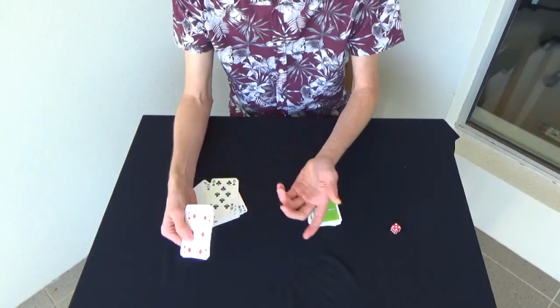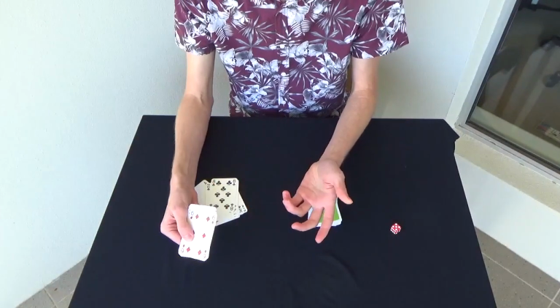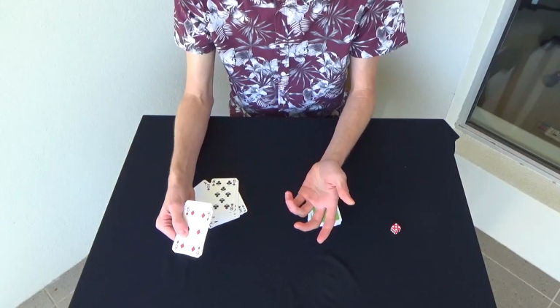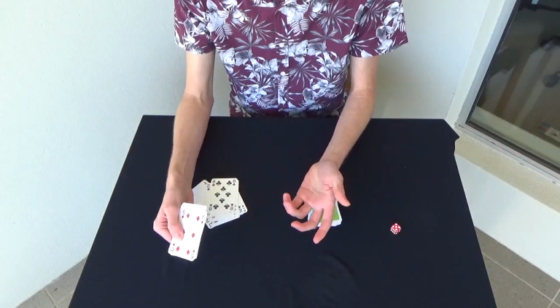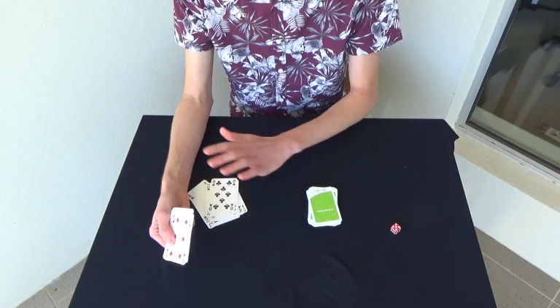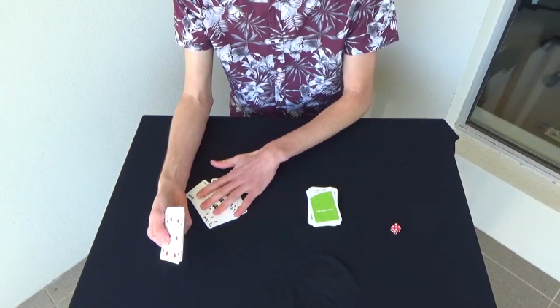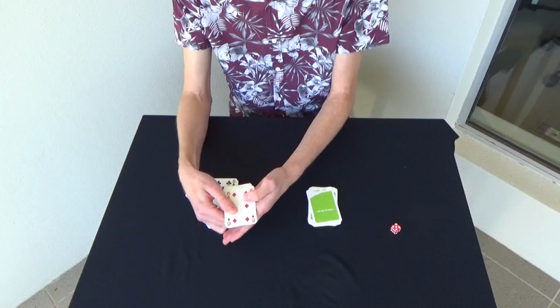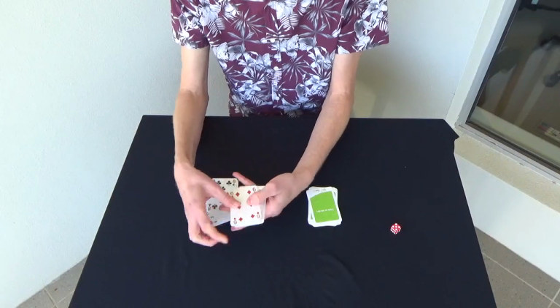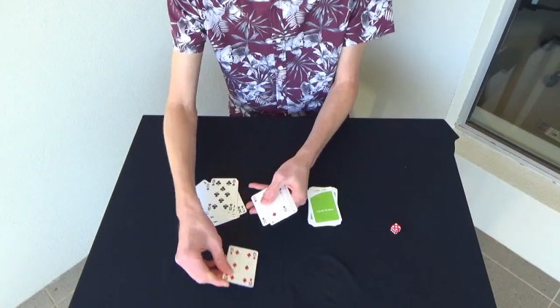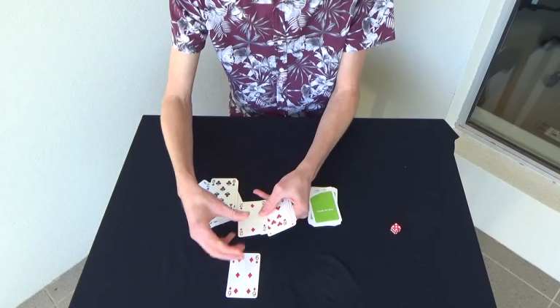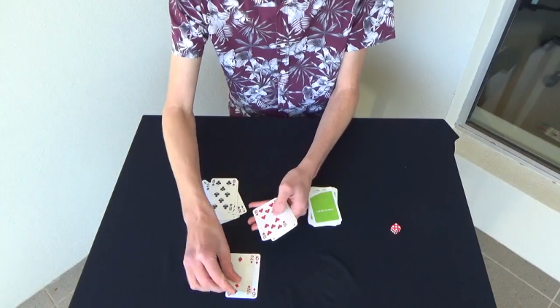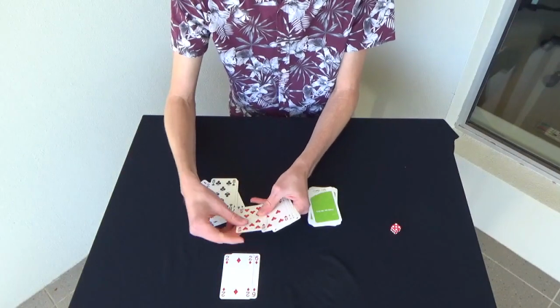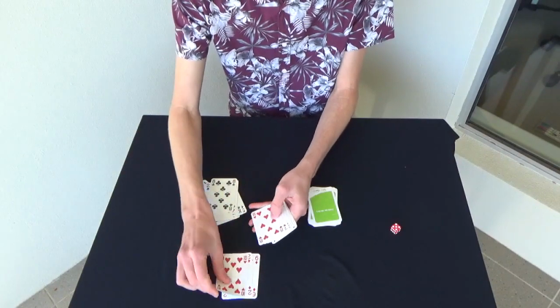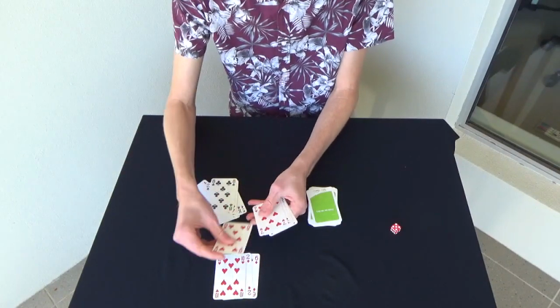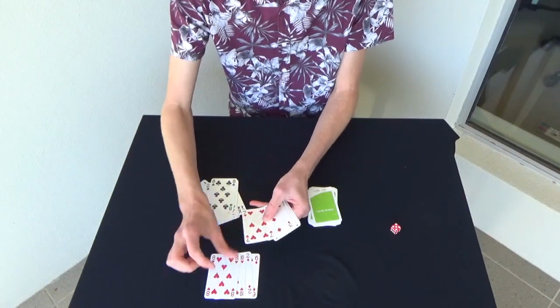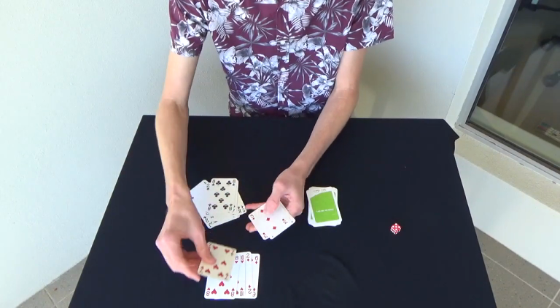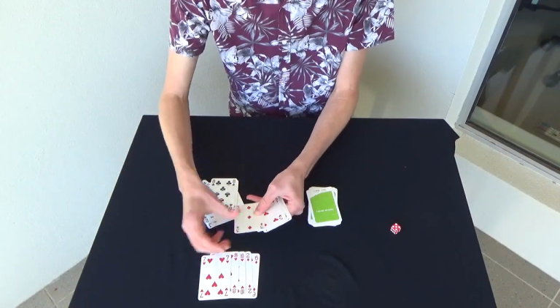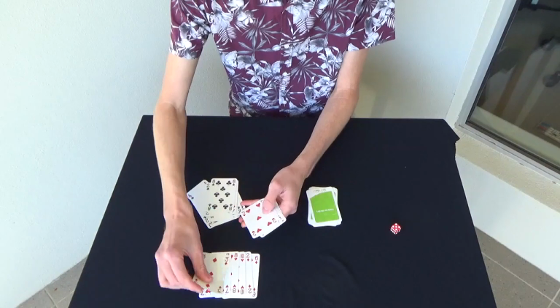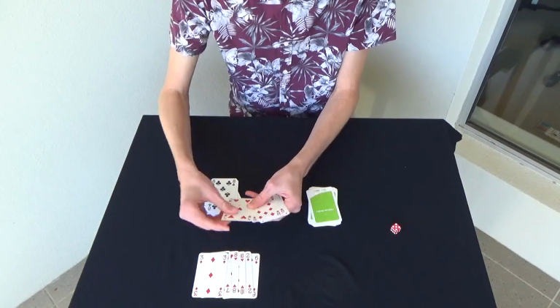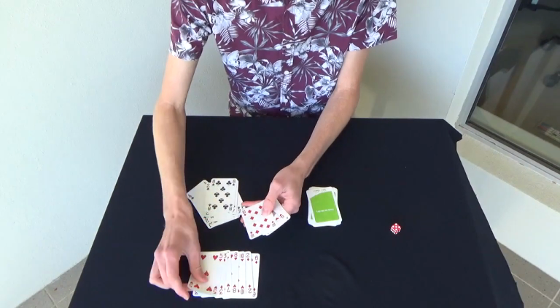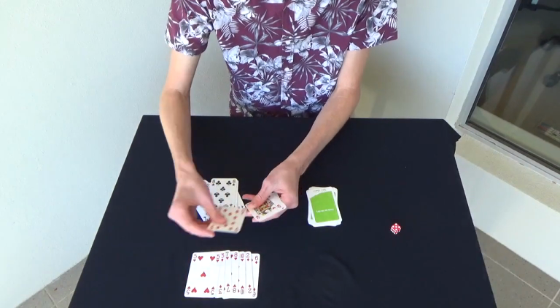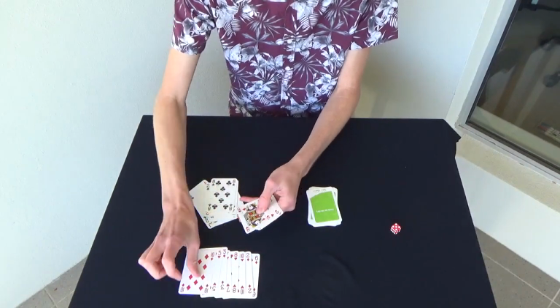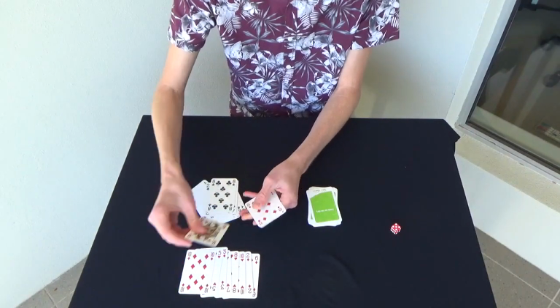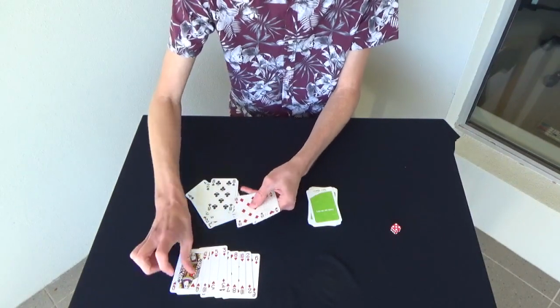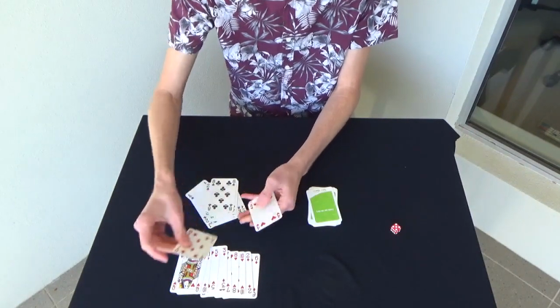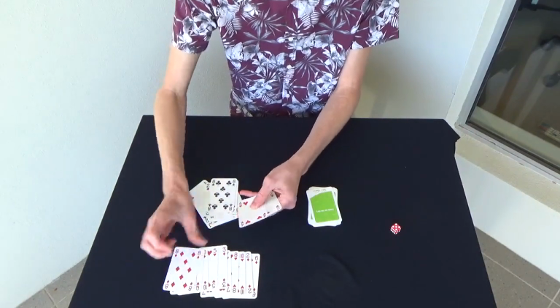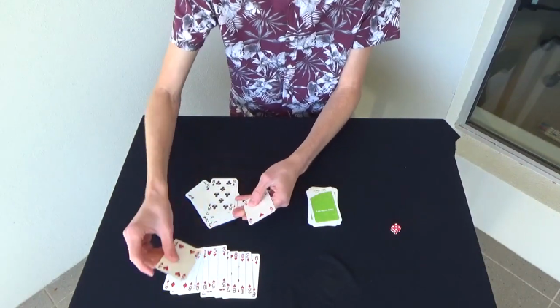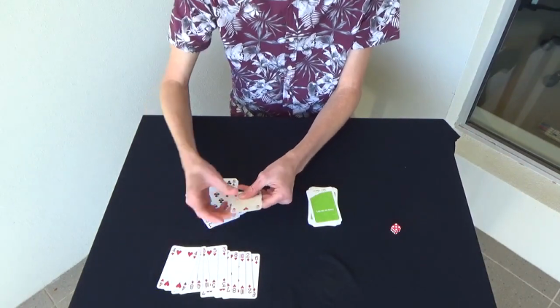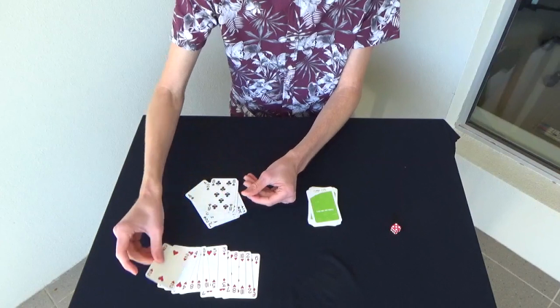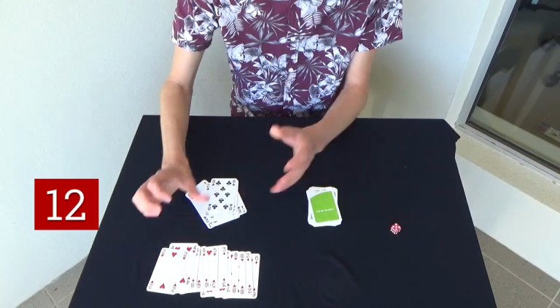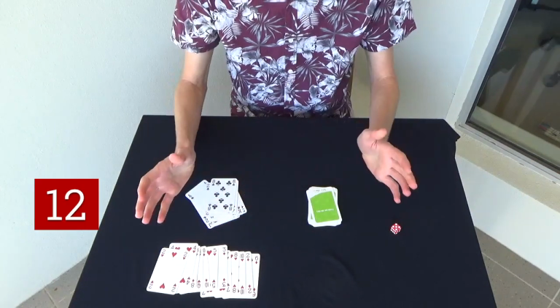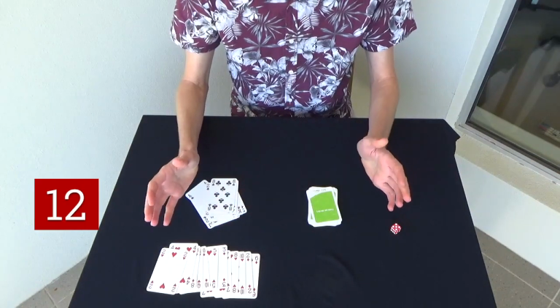Let's count how many red cards we have in the left pile. 1, 2, 3, 4, 5, 6, 7, 8, 9, 10, 11, 12 red cards.